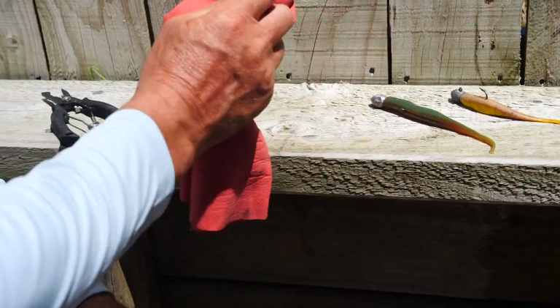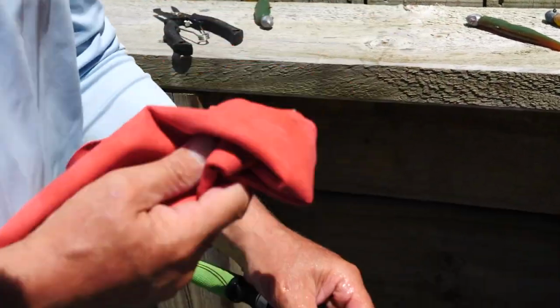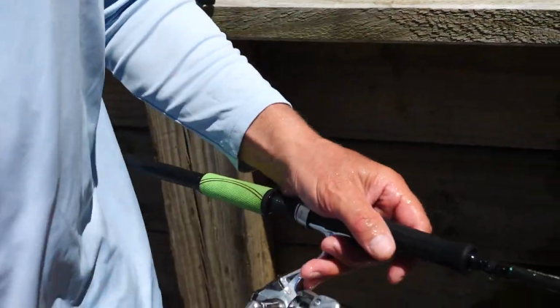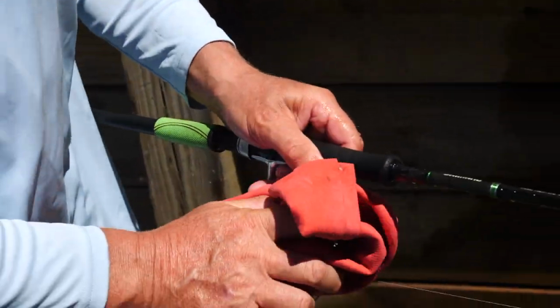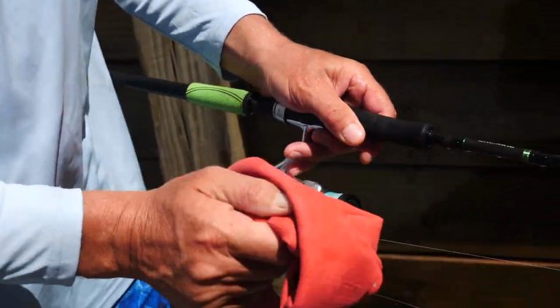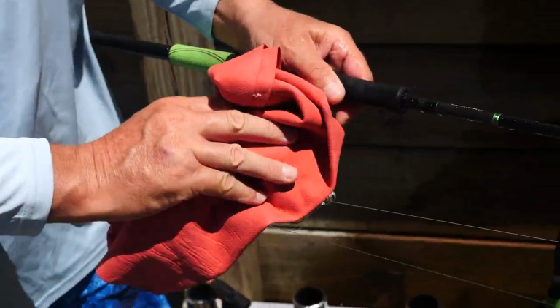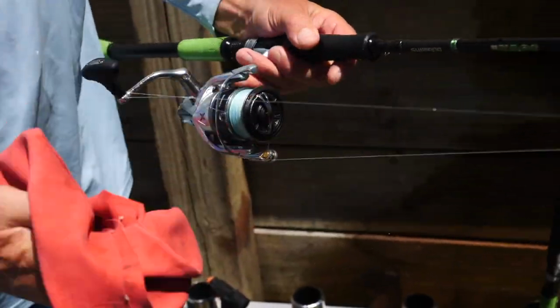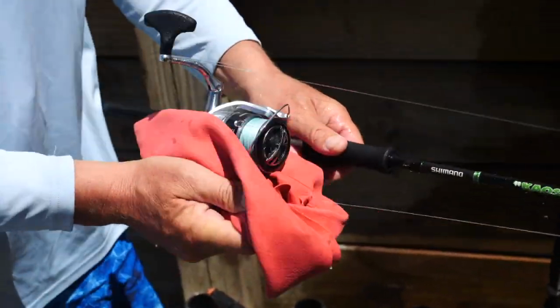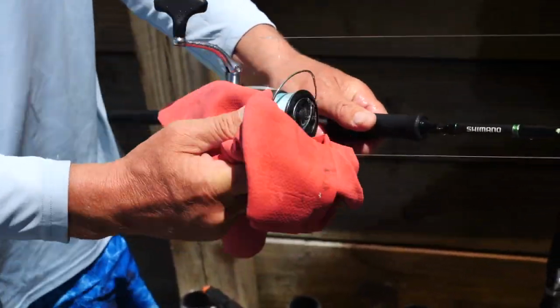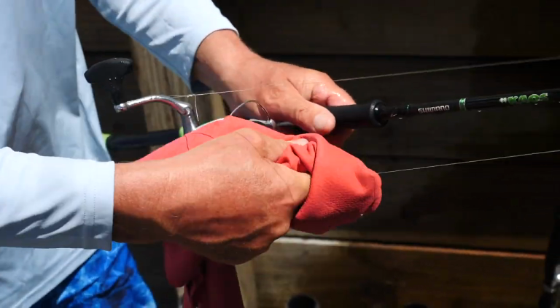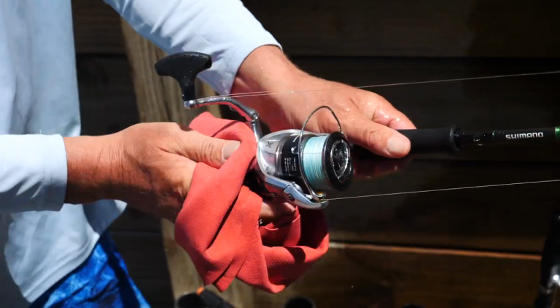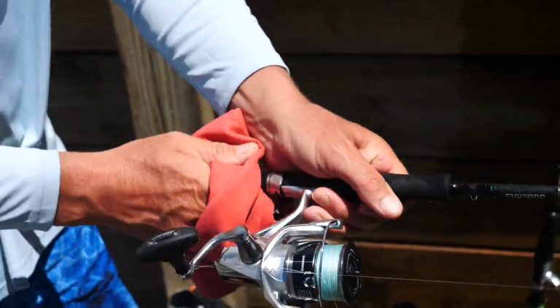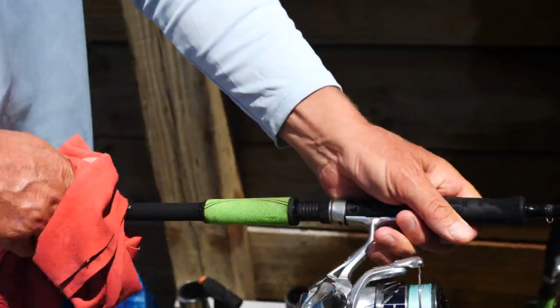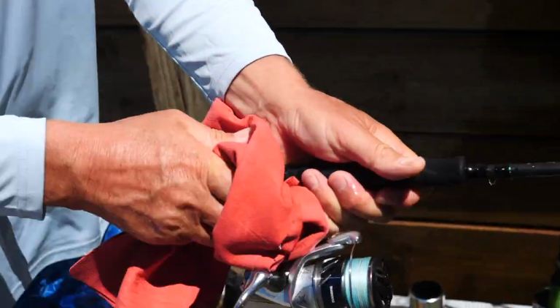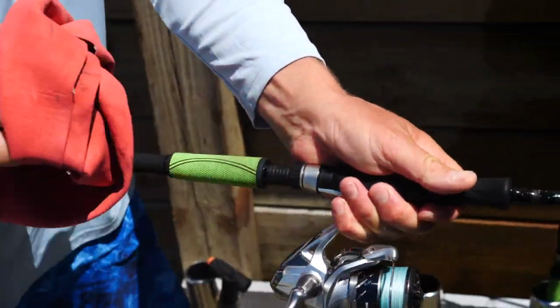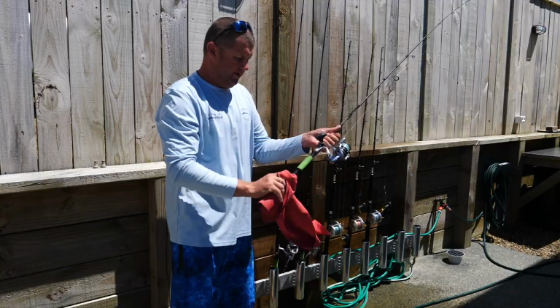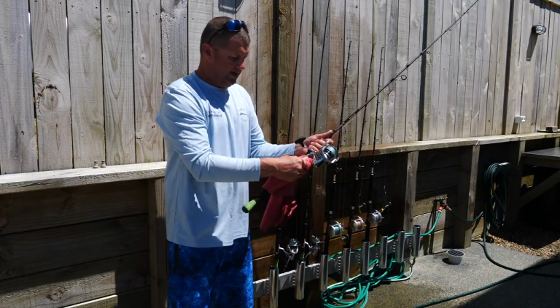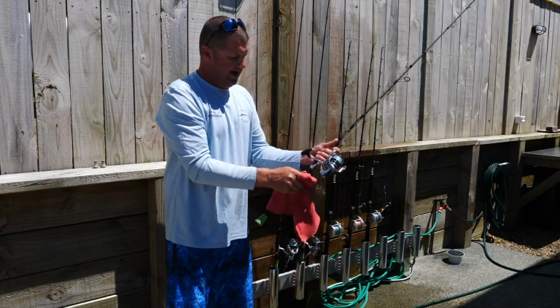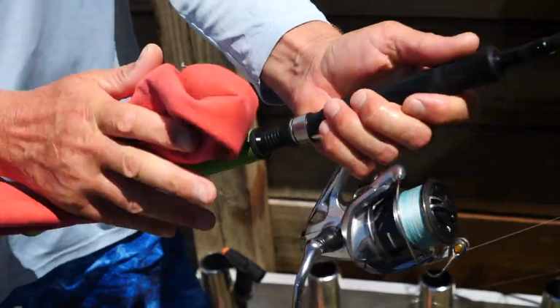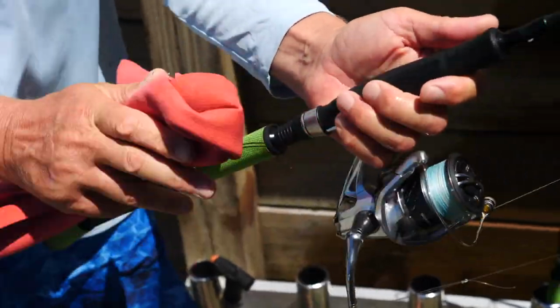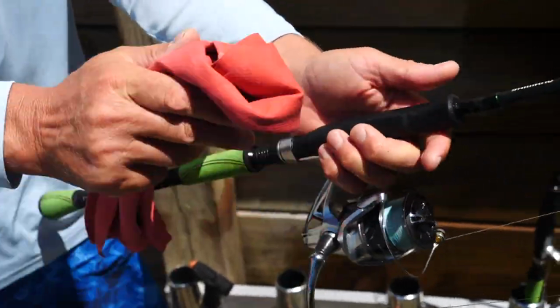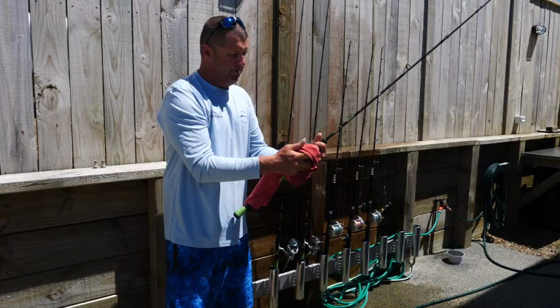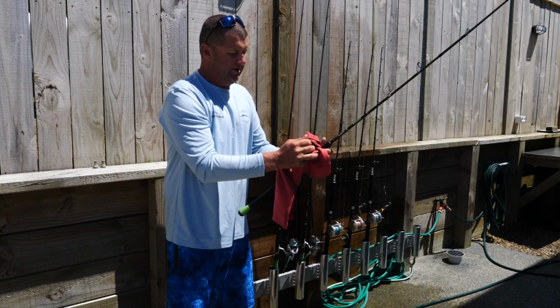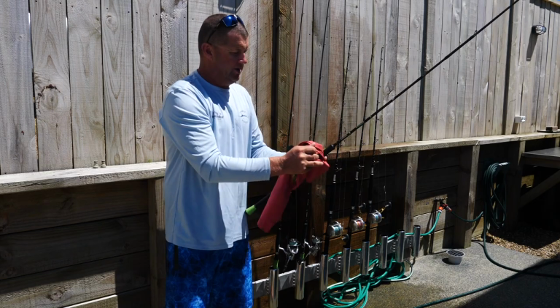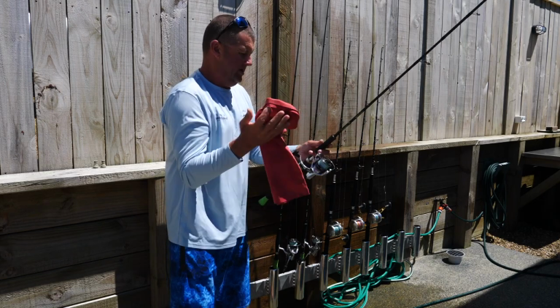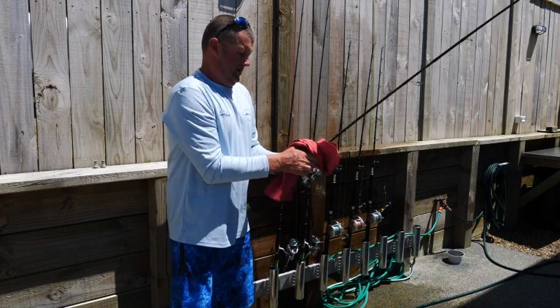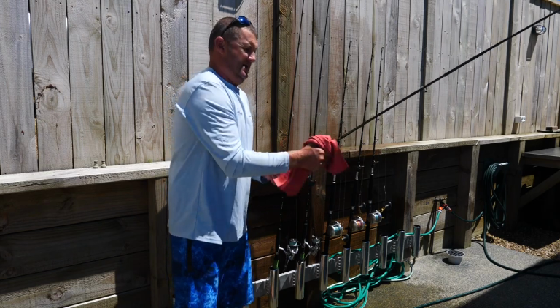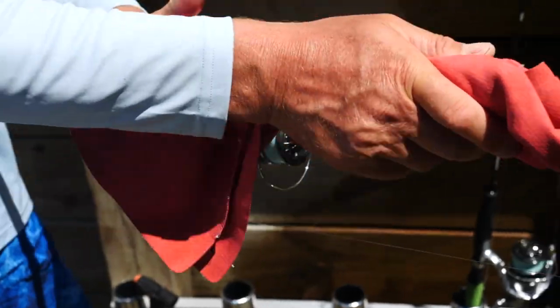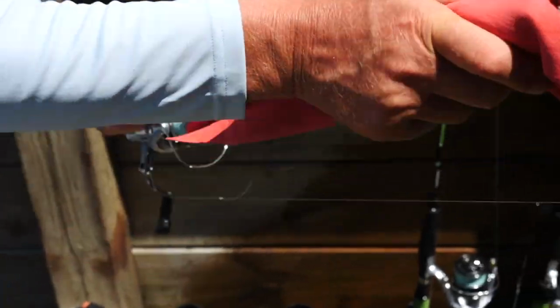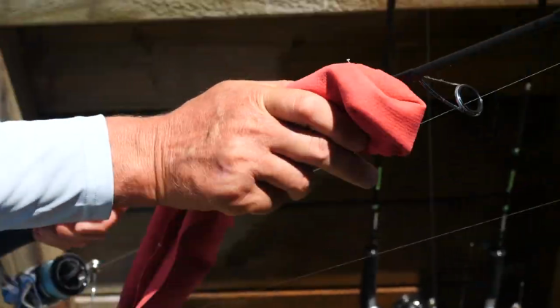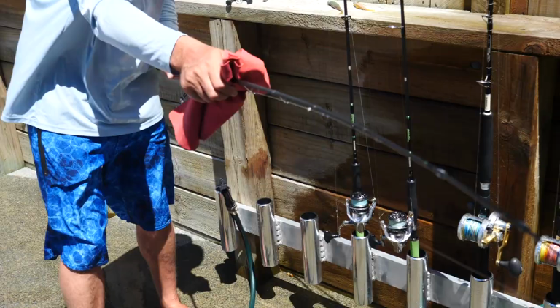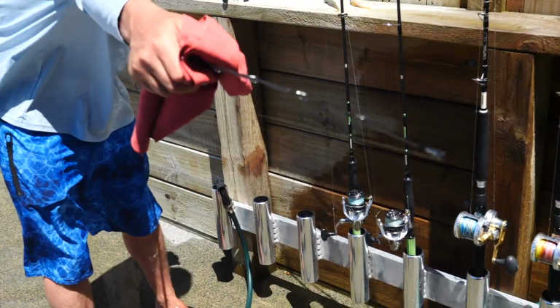Then we get the old chamois out and dry them off. Using the chamois also helps — if you've got any scales or a bit of grime, it actually helps take that off as well. And we do this every time we fish.